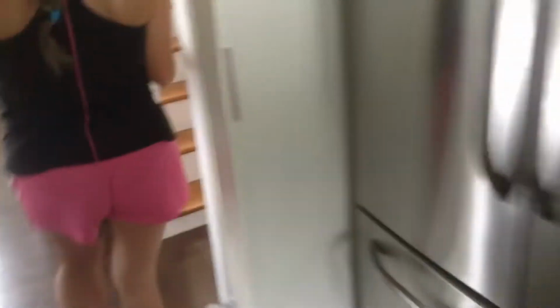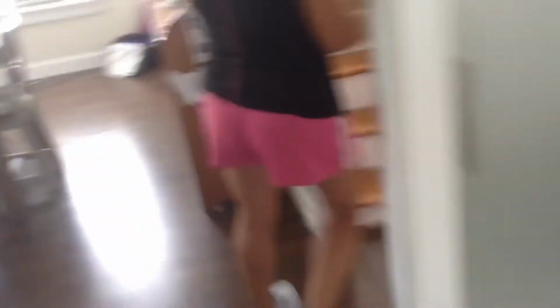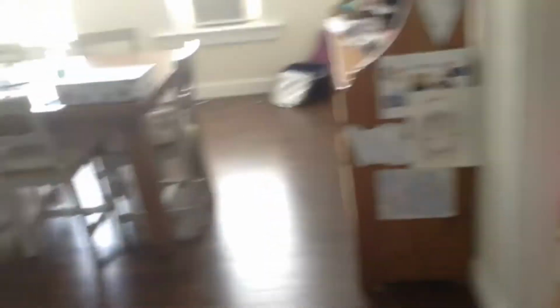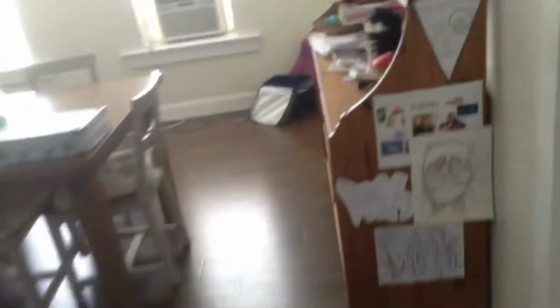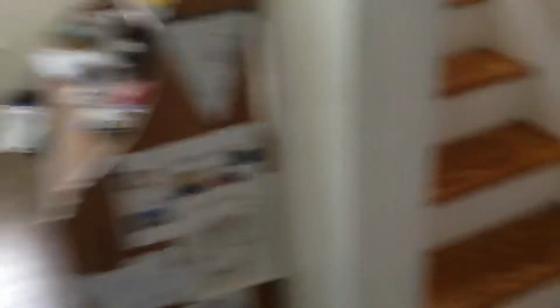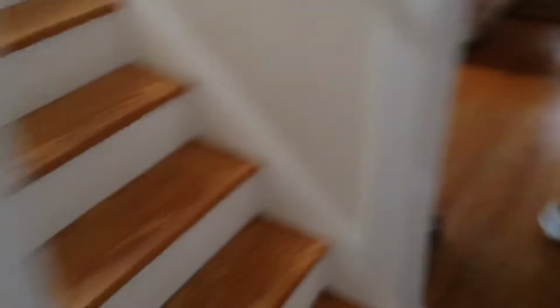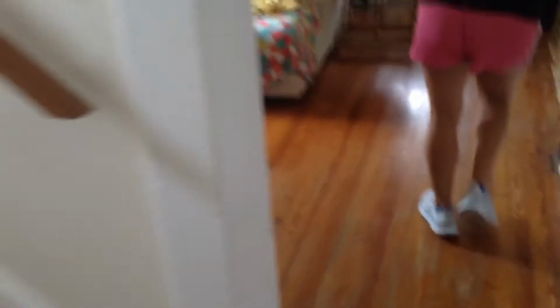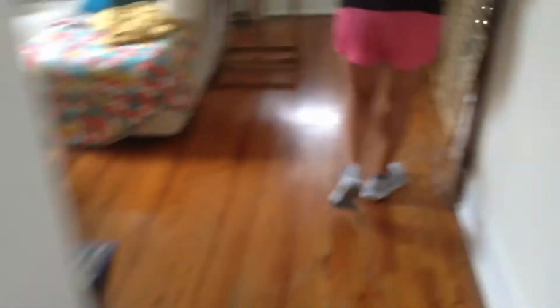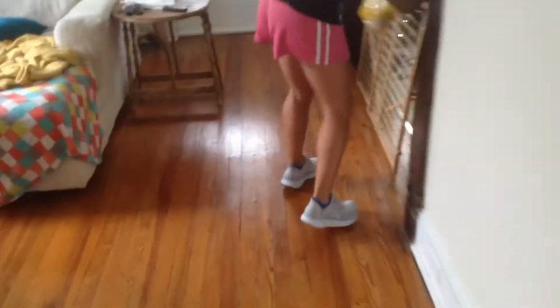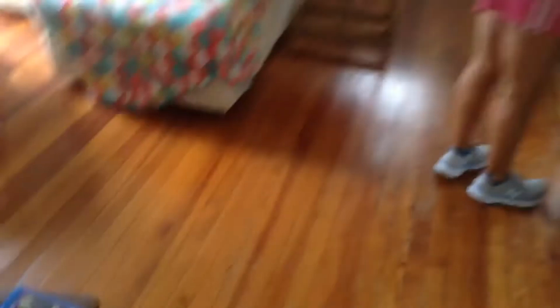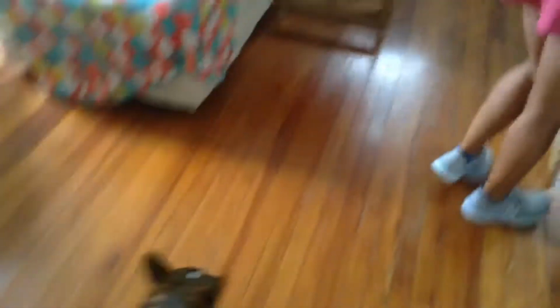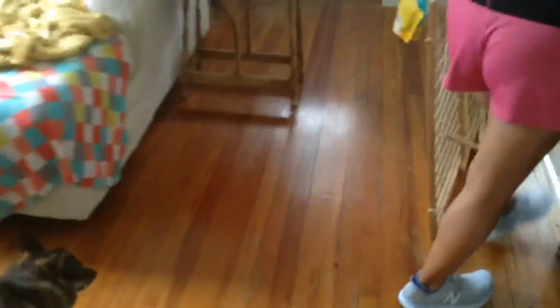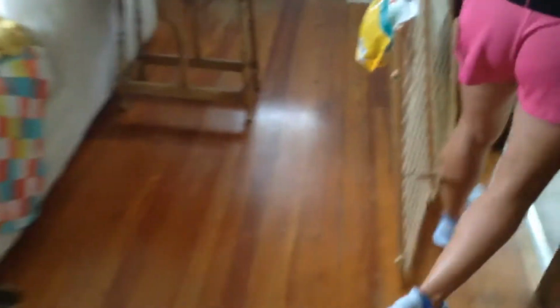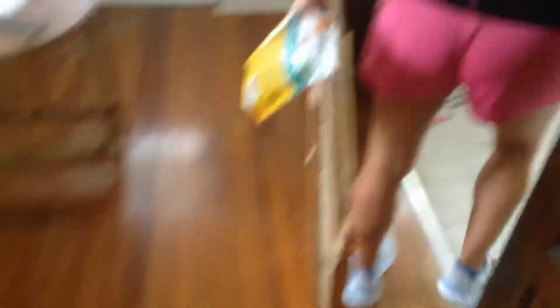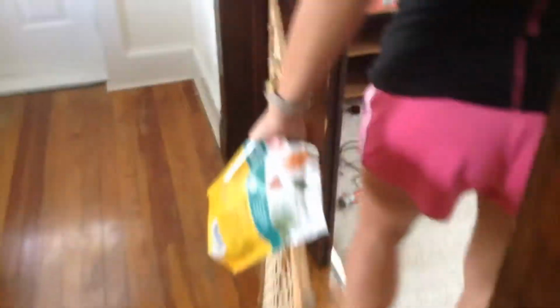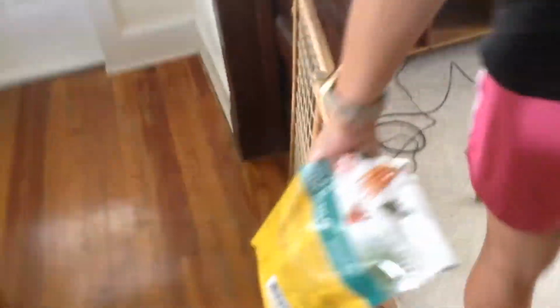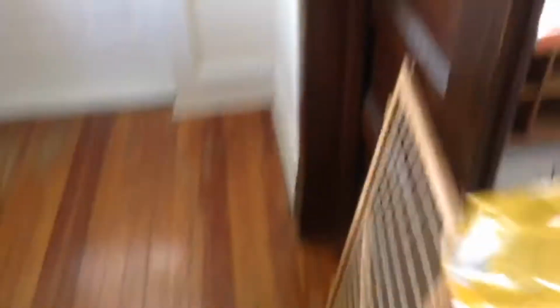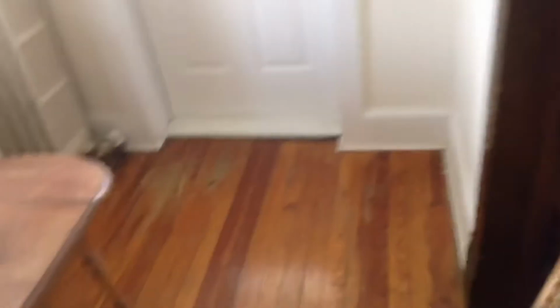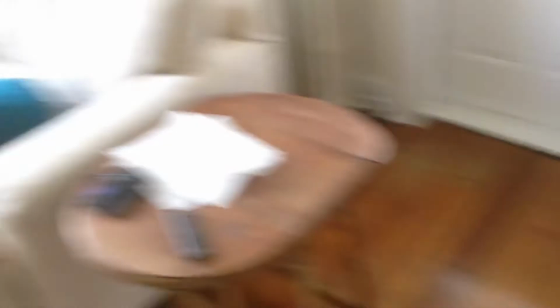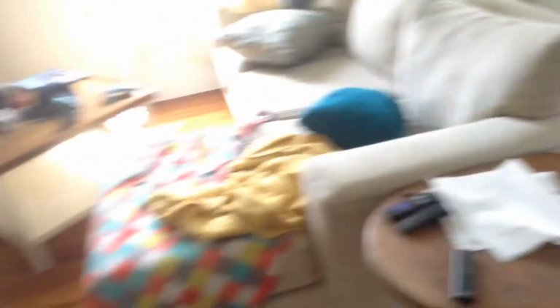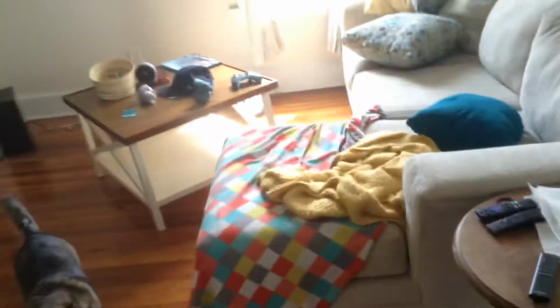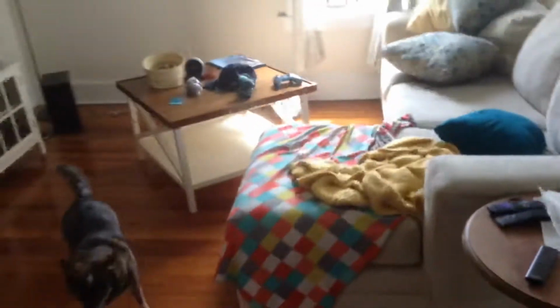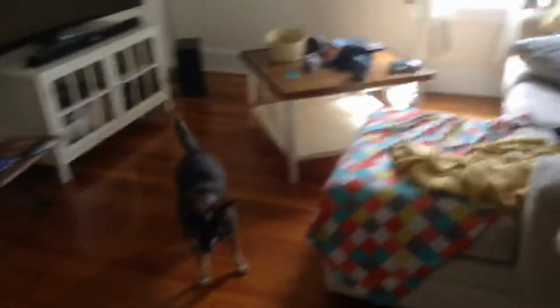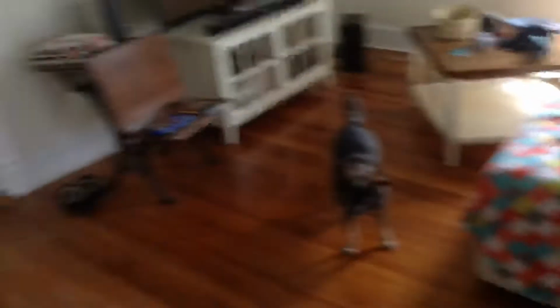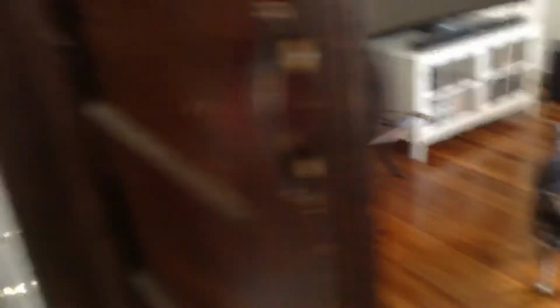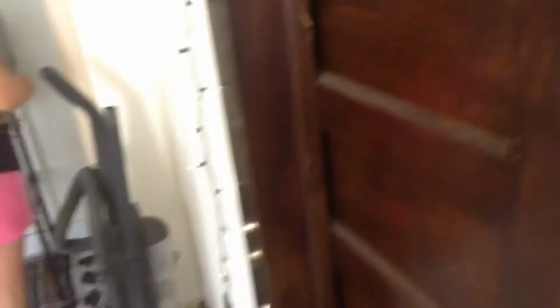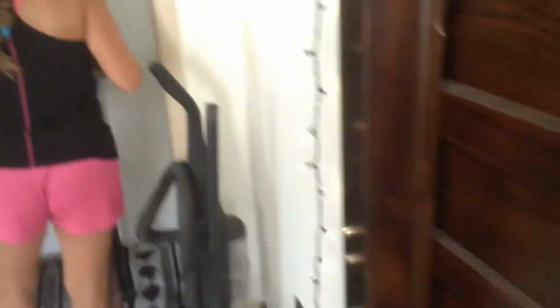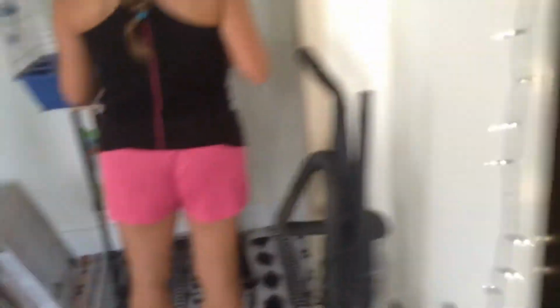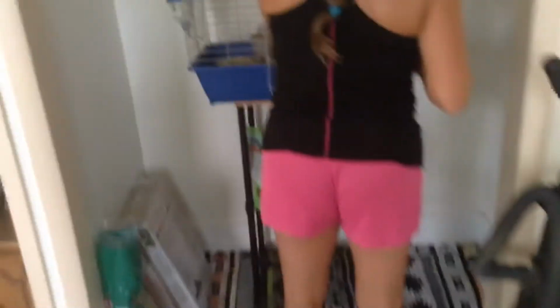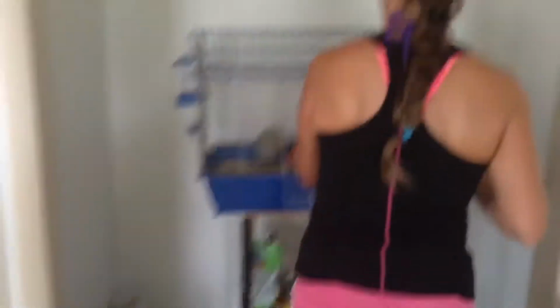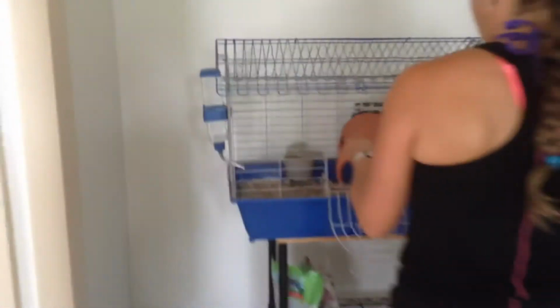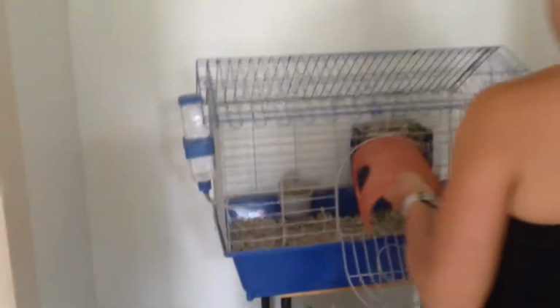Also, if some of you guys came across my family channel, we are using our guinea pig called Ginger. That's what some of you may see.